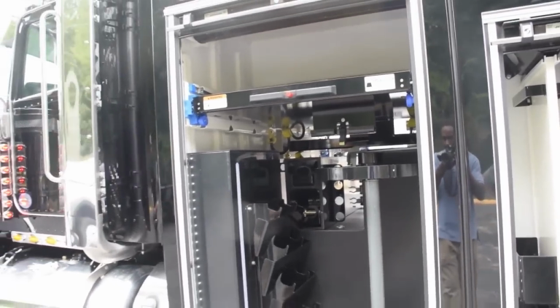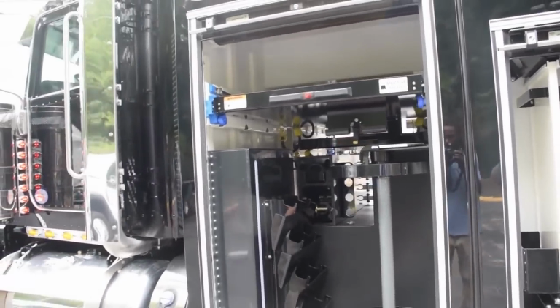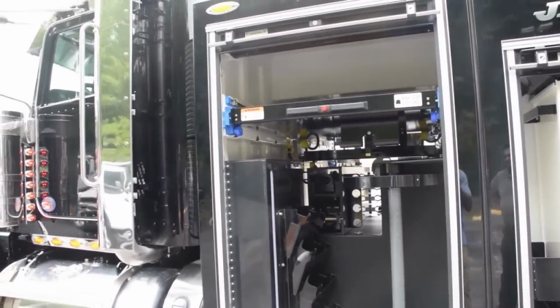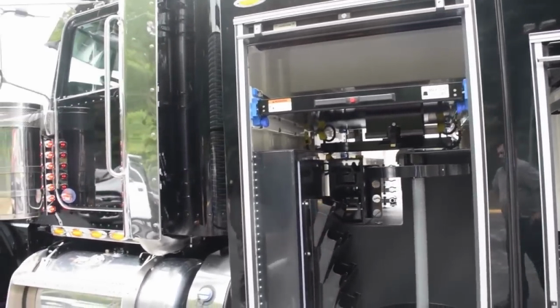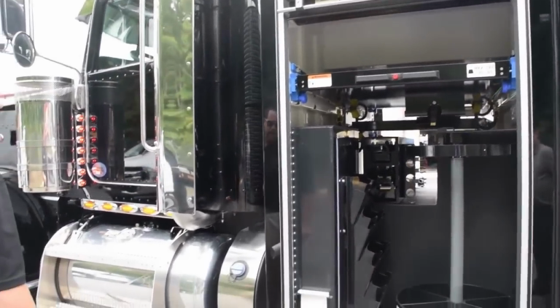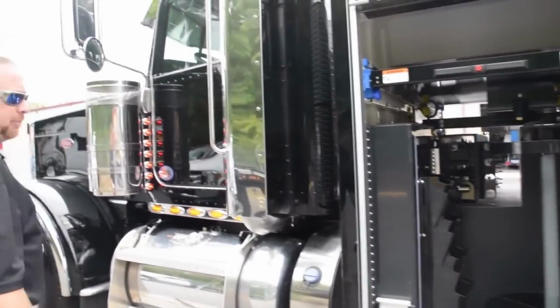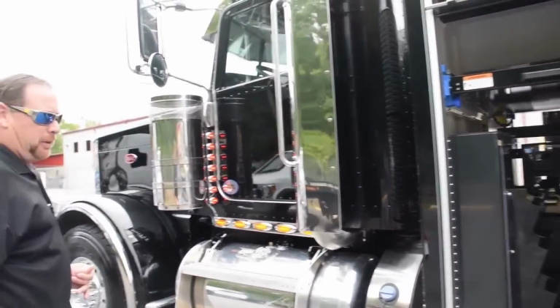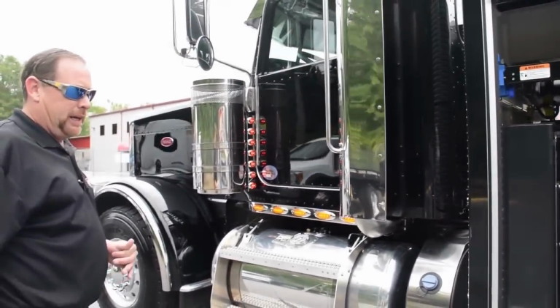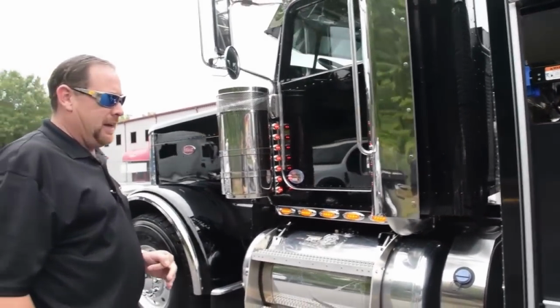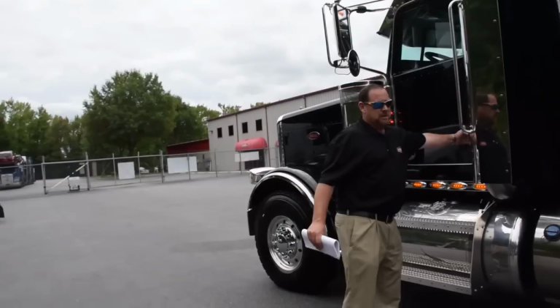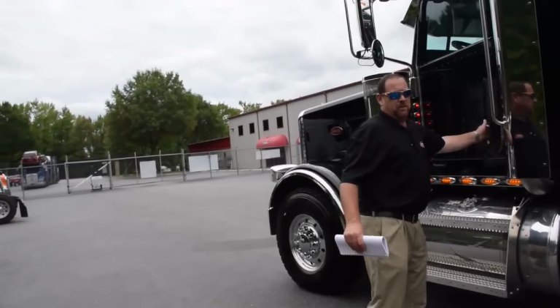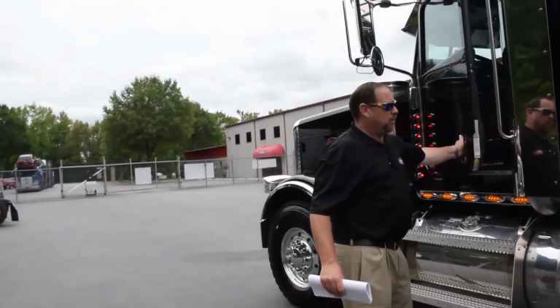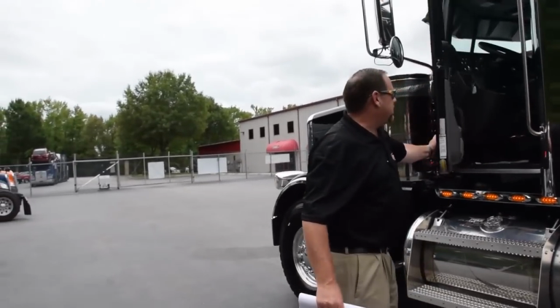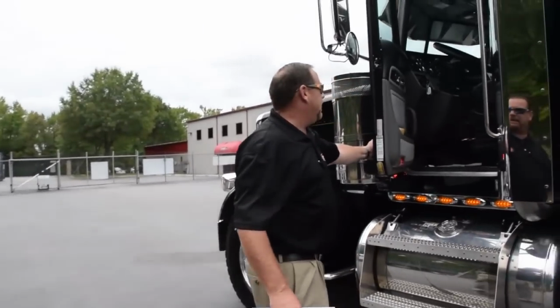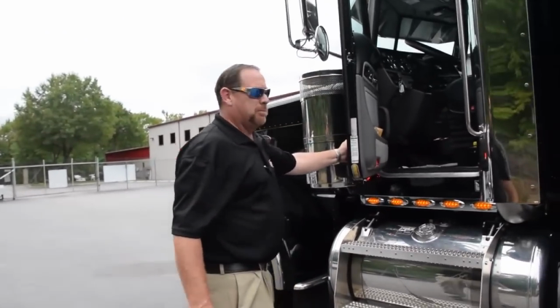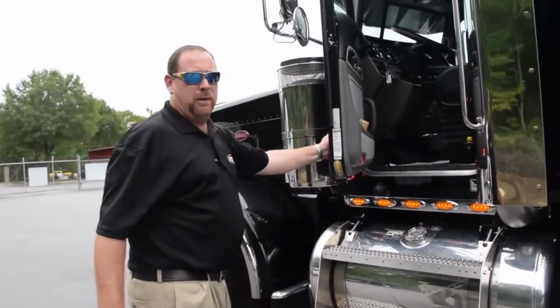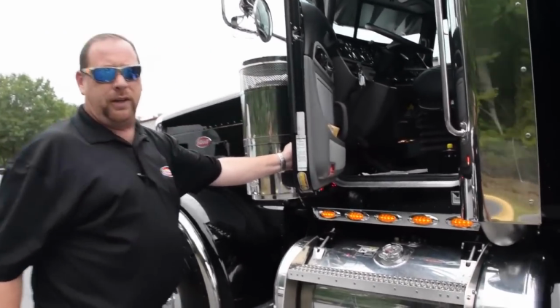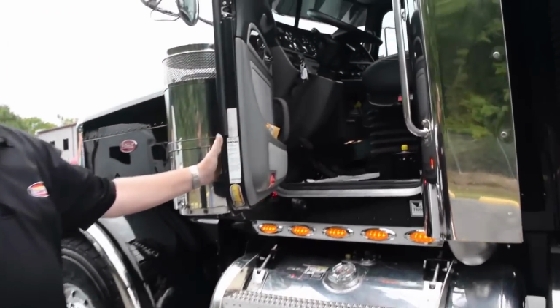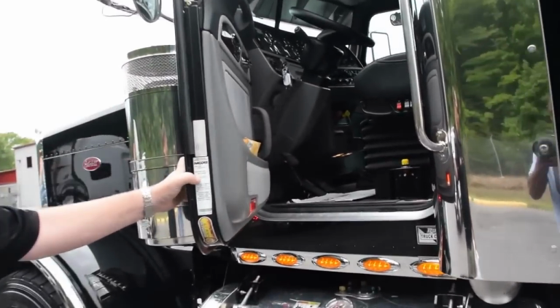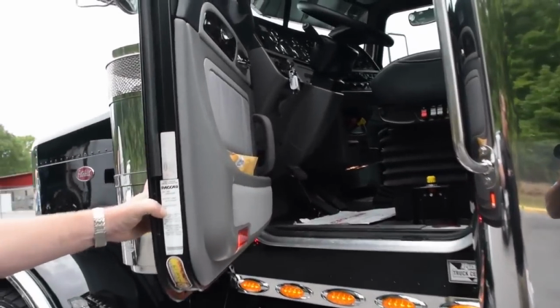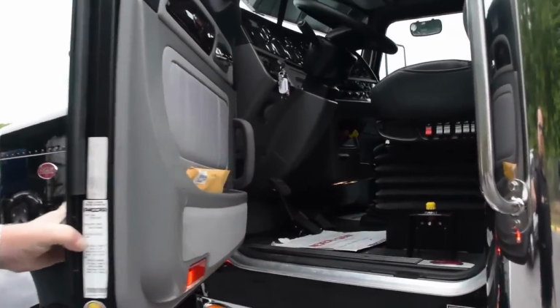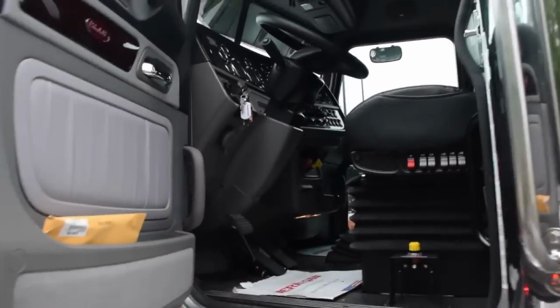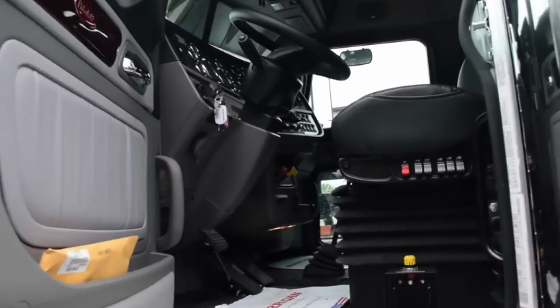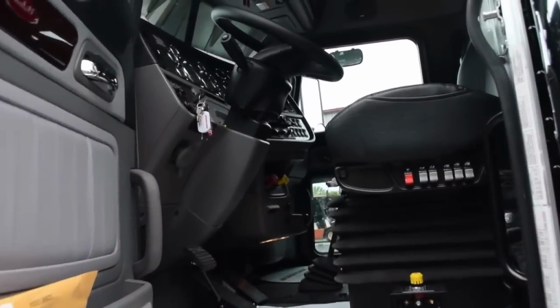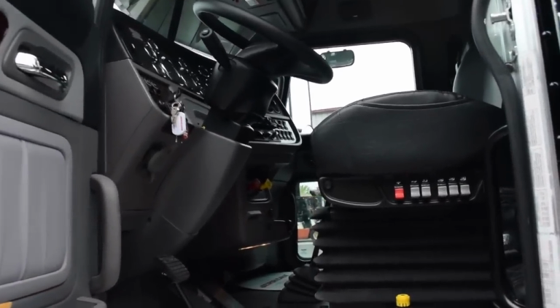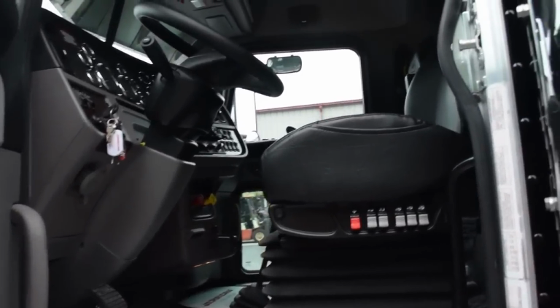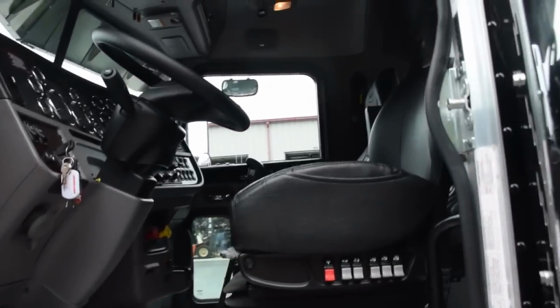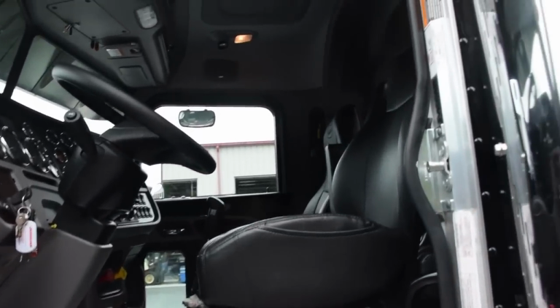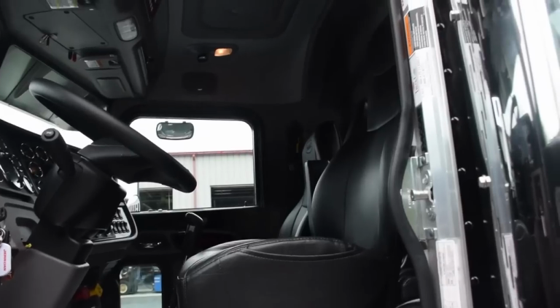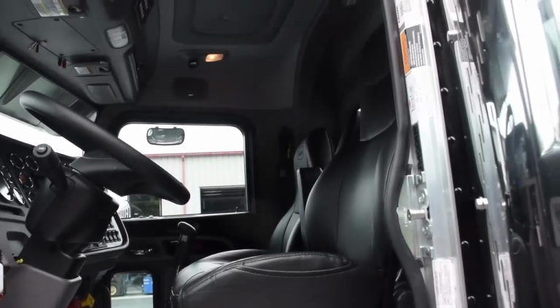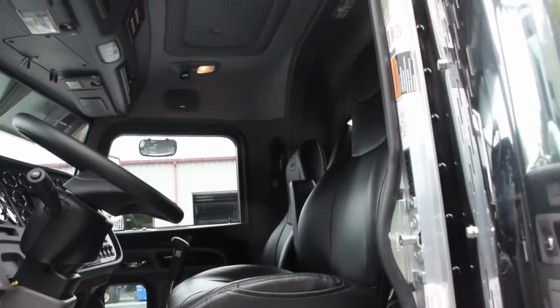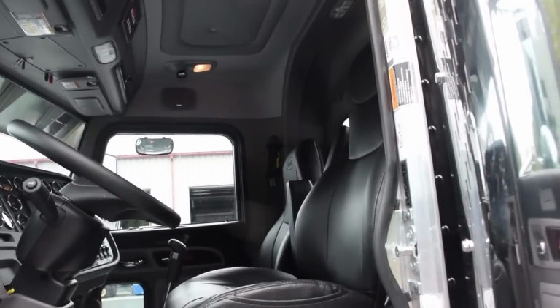Again, this is a 2018 Peterbilt 389. Come on inside — this is a platinum interior with navigation and leather seats.